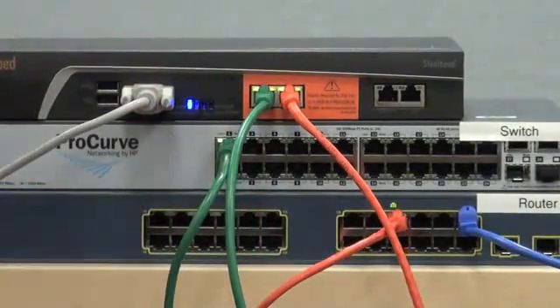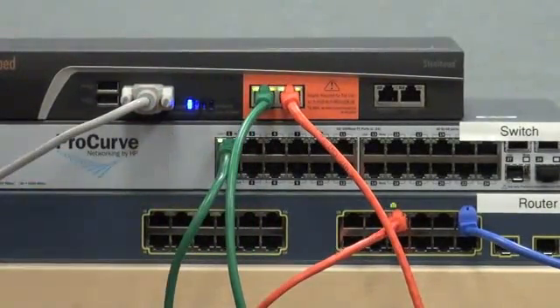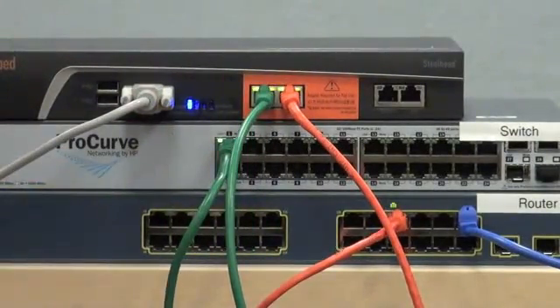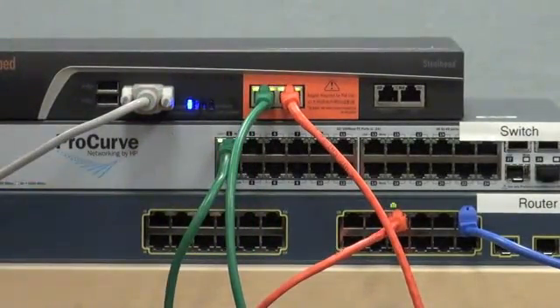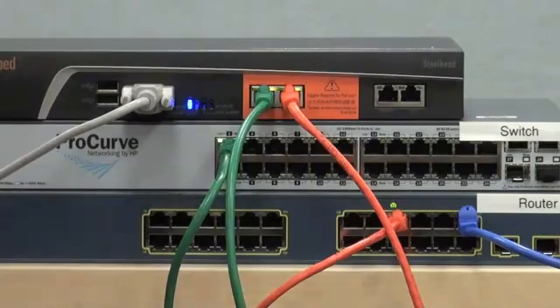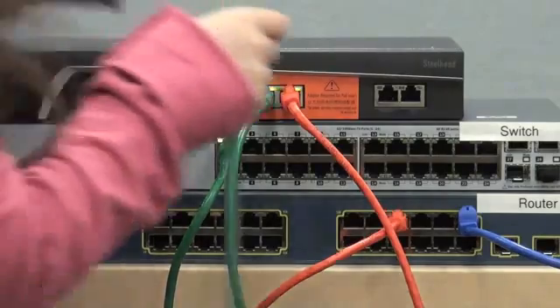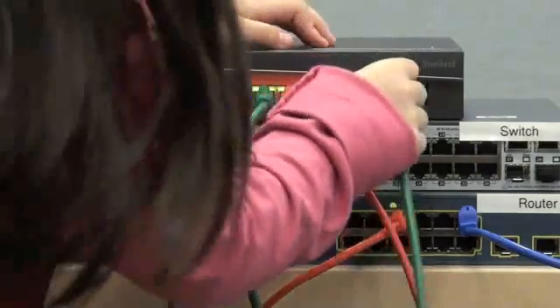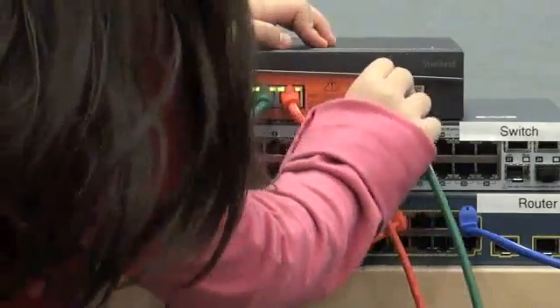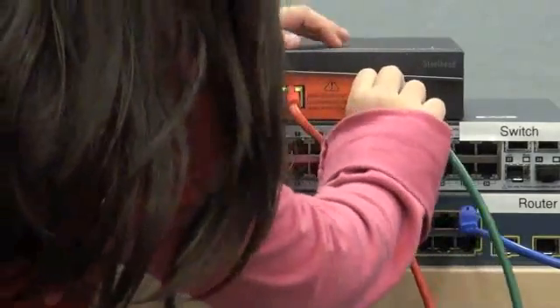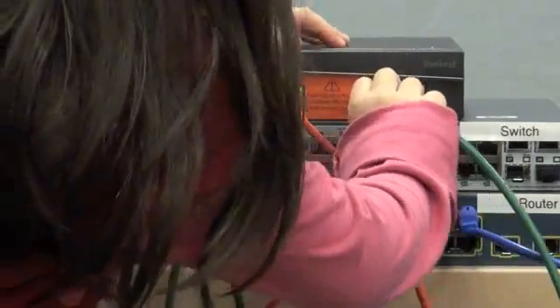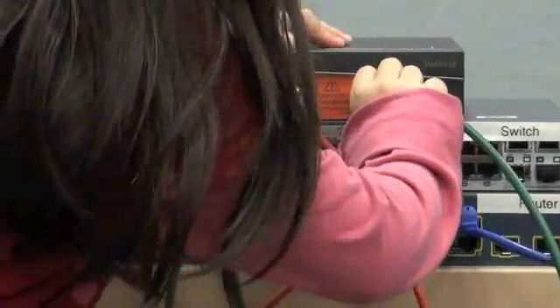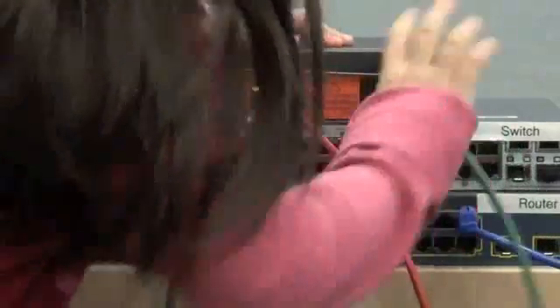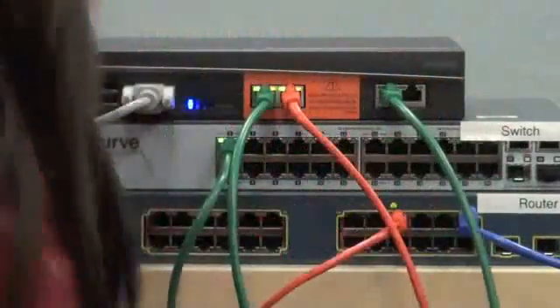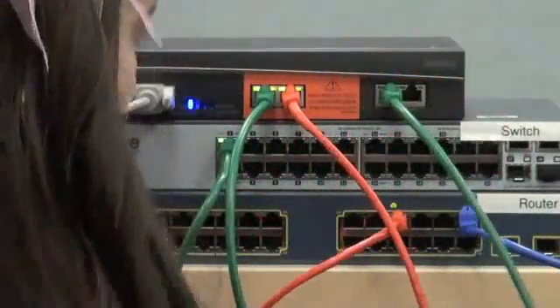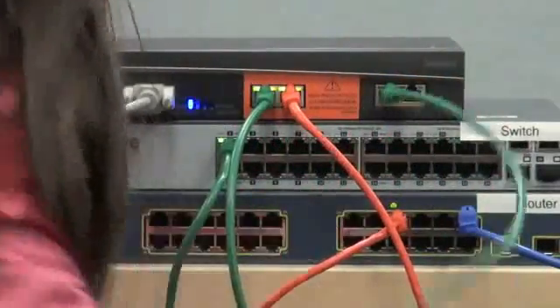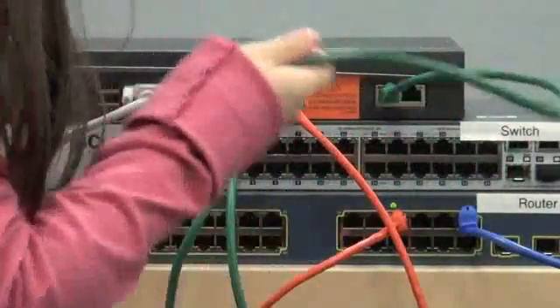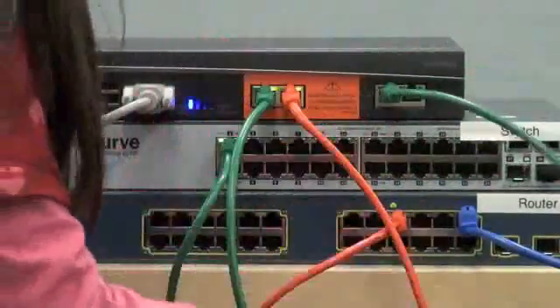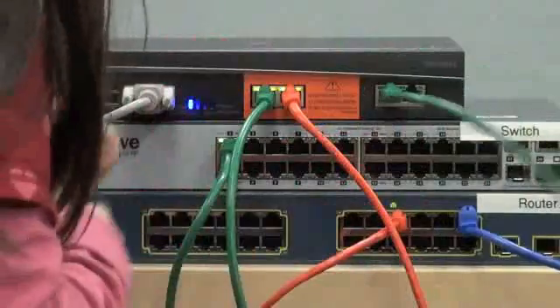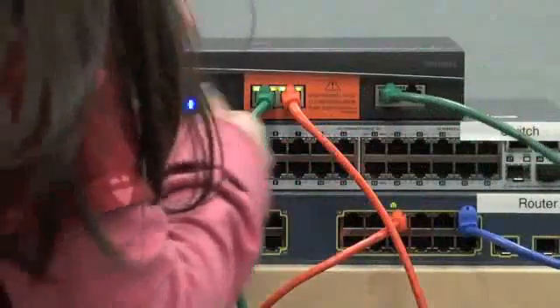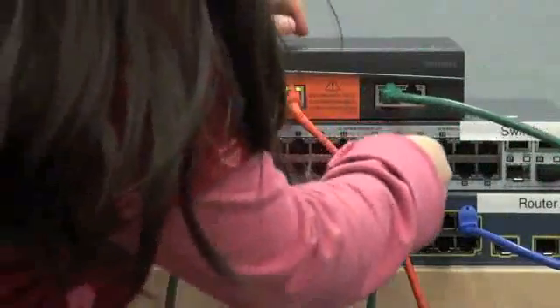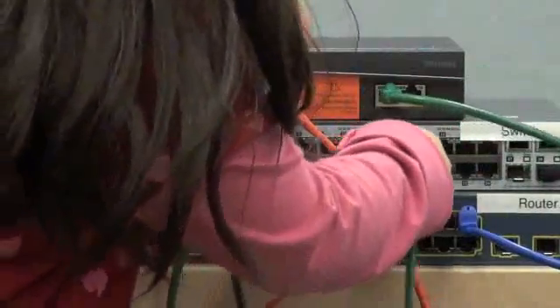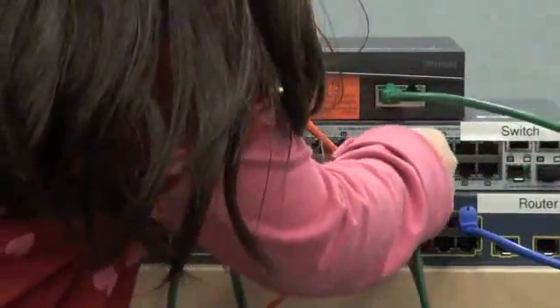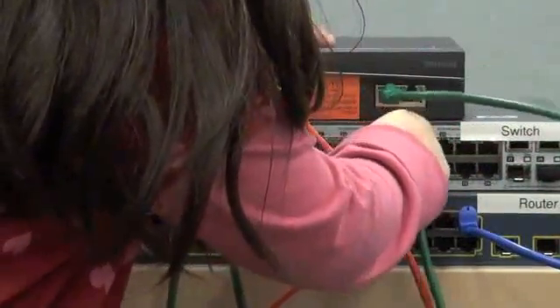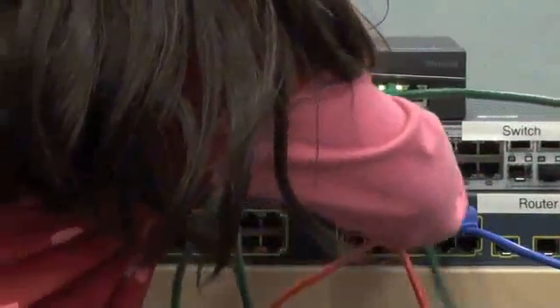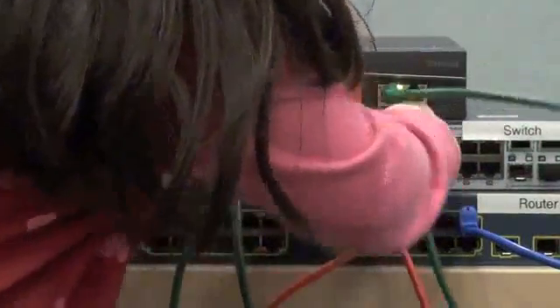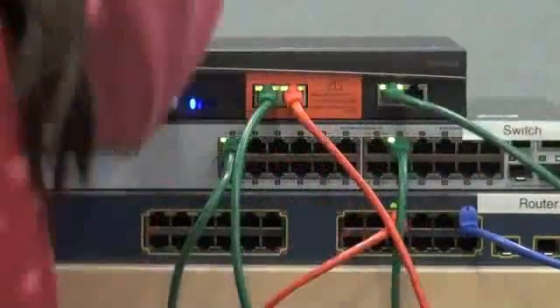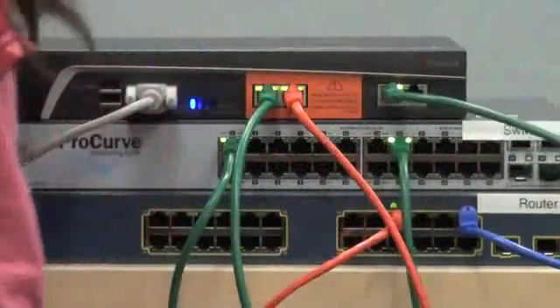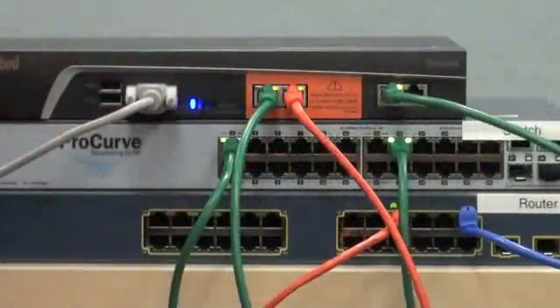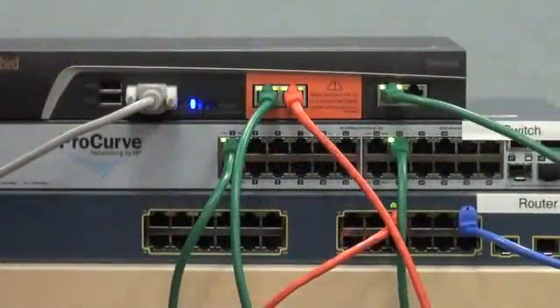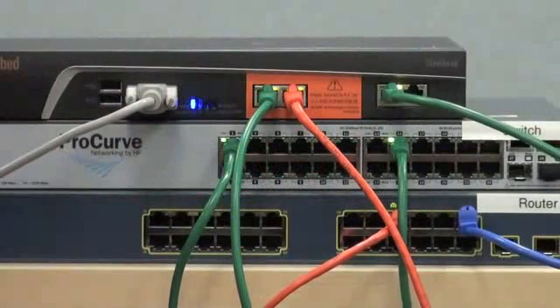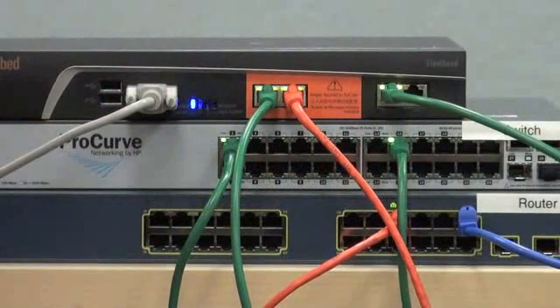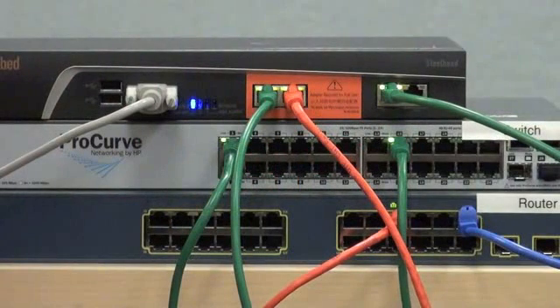Finally, connect a straight-through cable from the primary interface to the switch. This last step allows us to manage the Steelhead appliance.